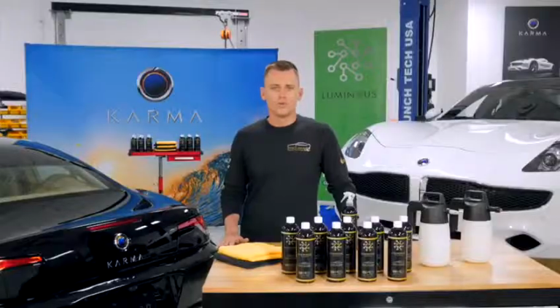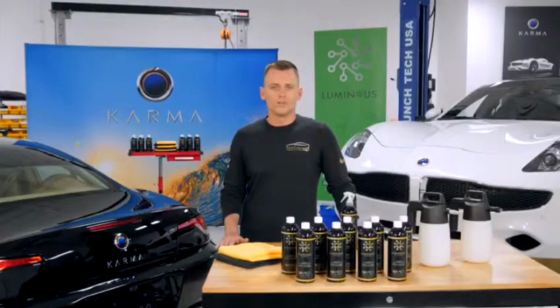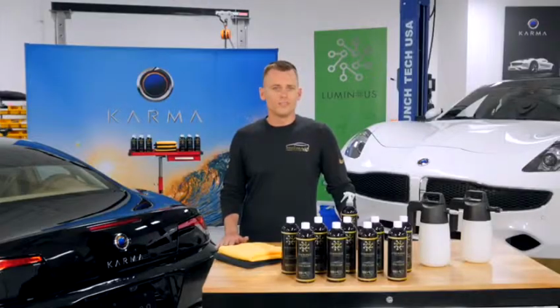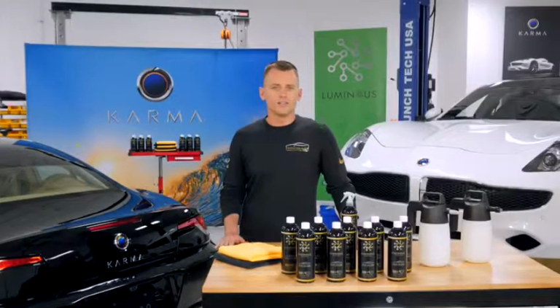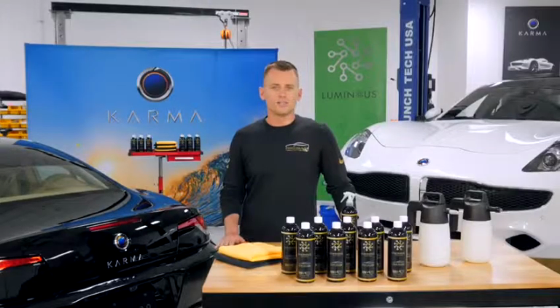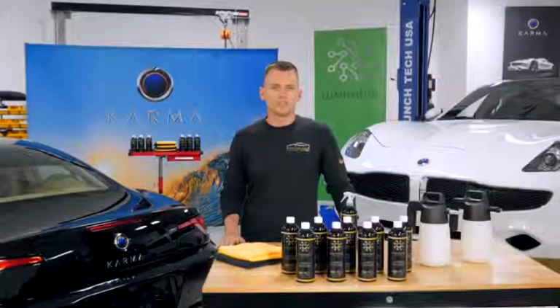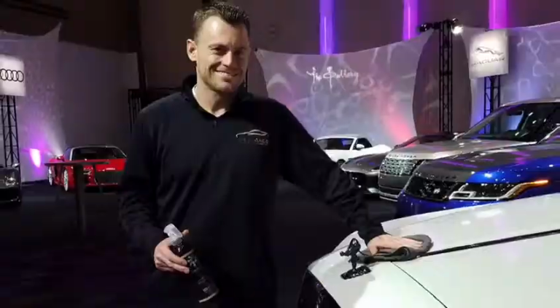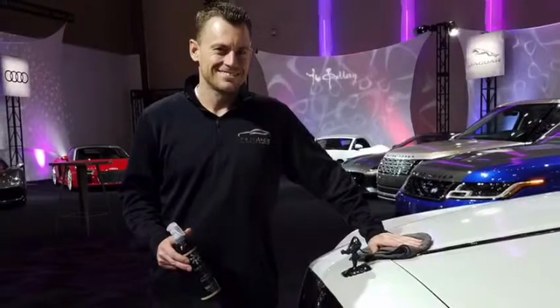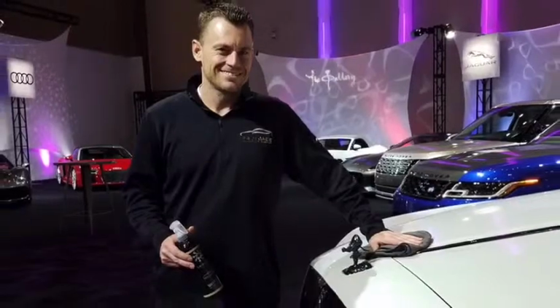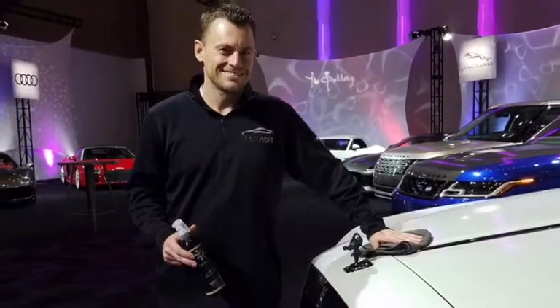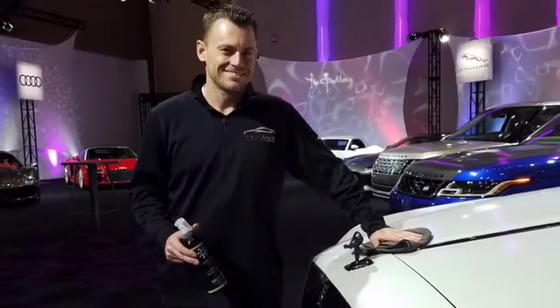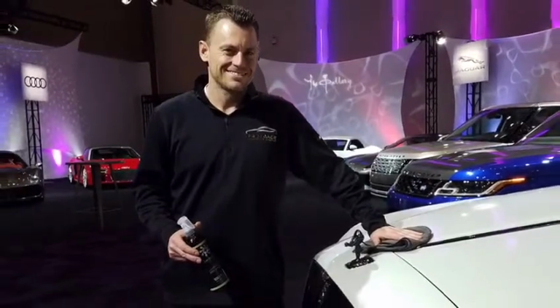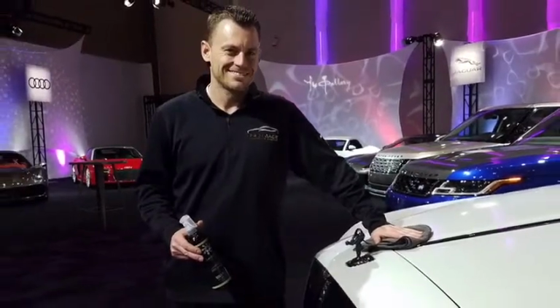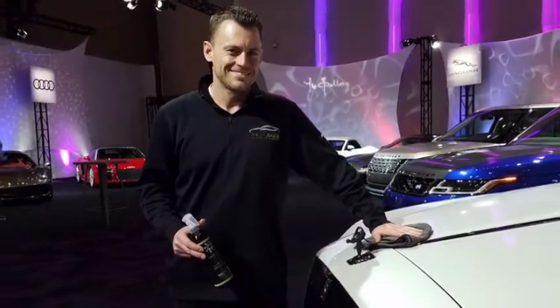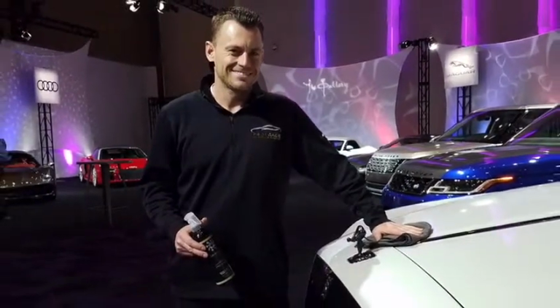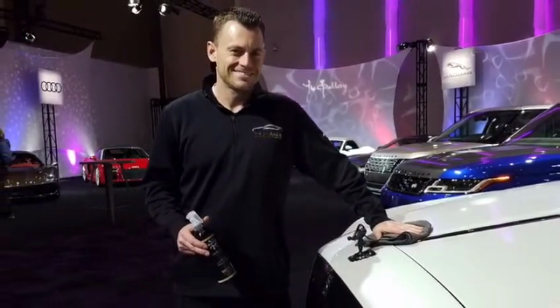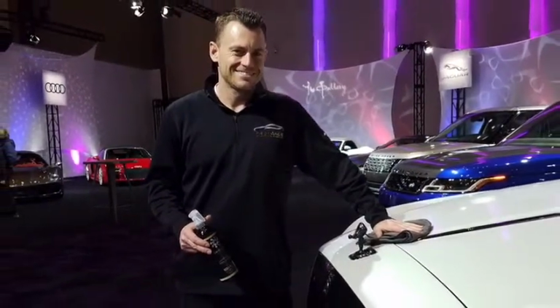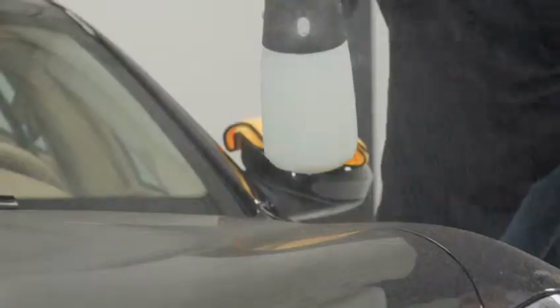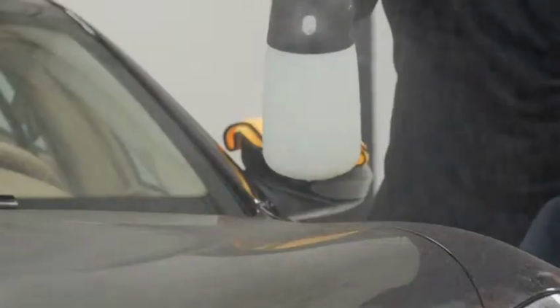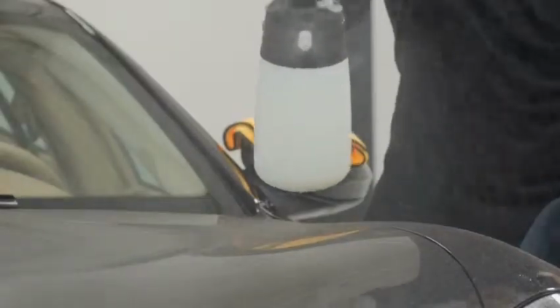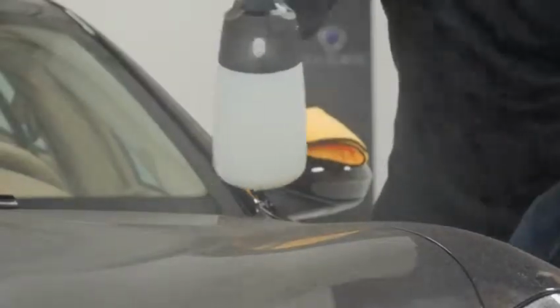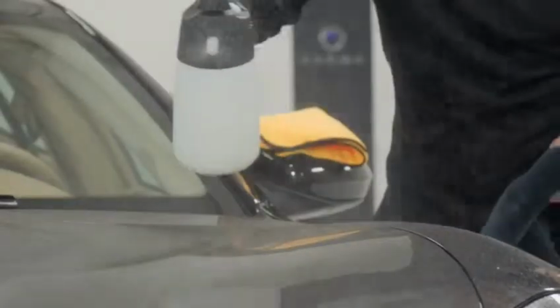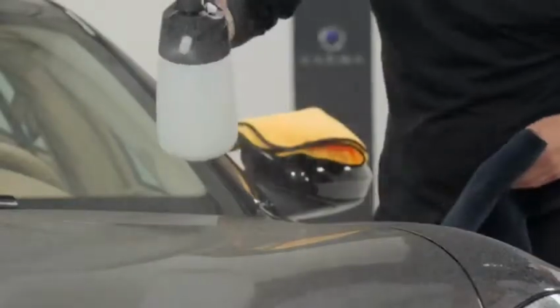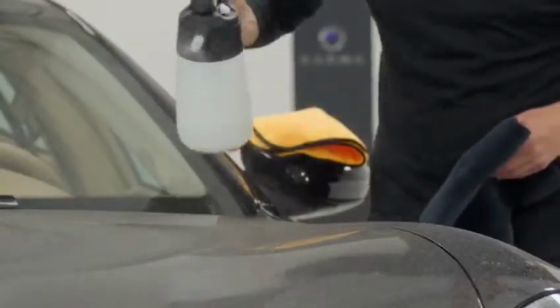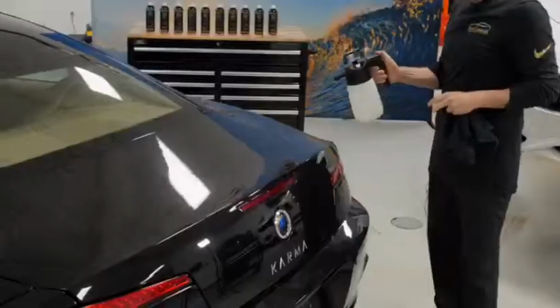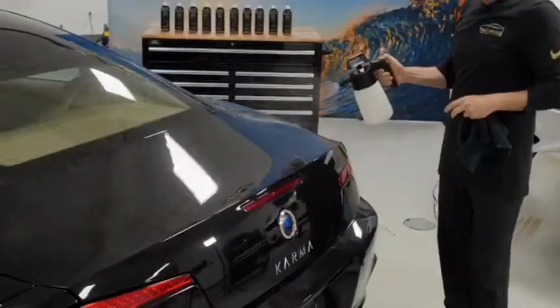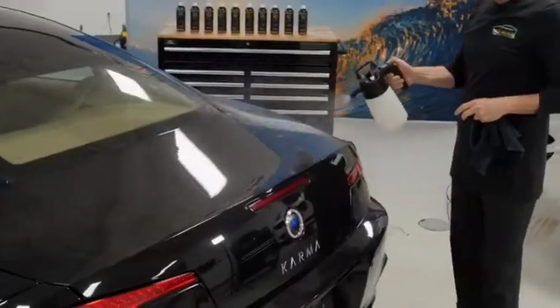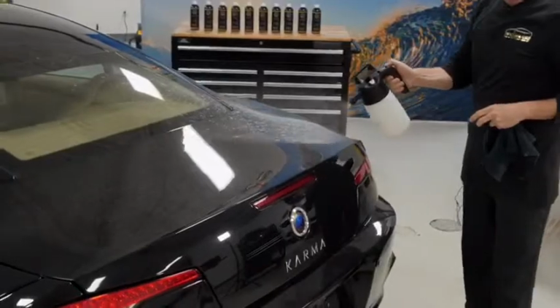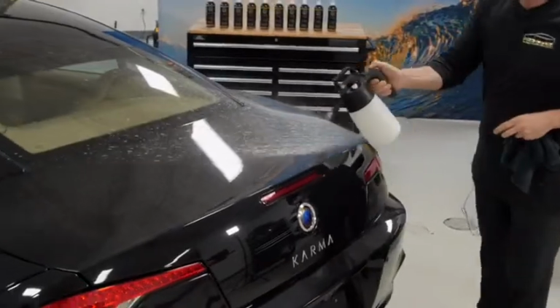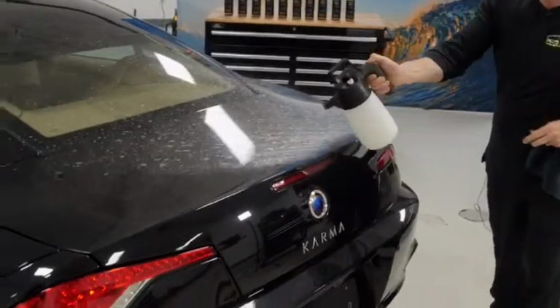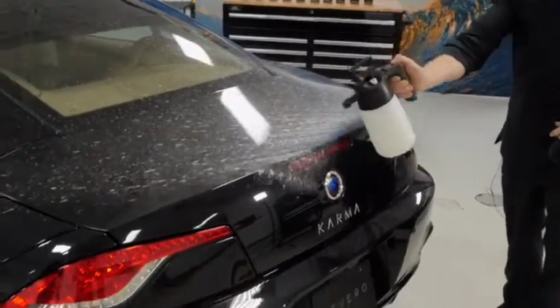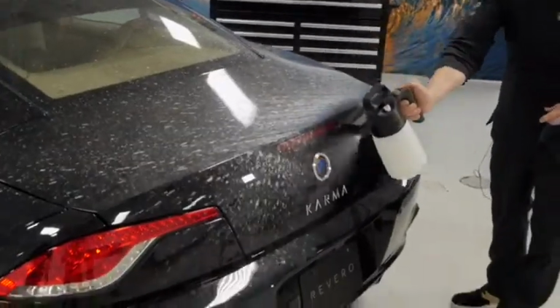While detailing cars at the shows, the number one question I always get from the public is: what are you putting on these cars that makes them so shiny? Well, now I'm happy to share it with everyone.